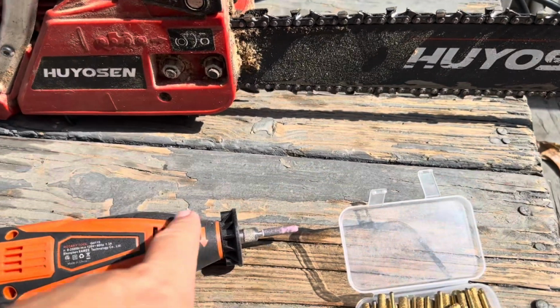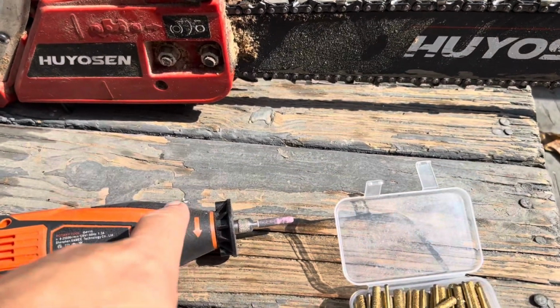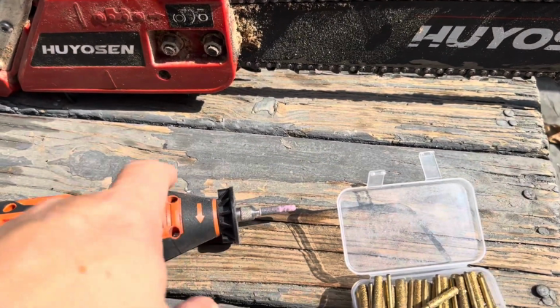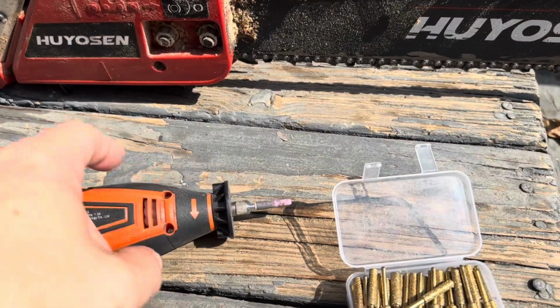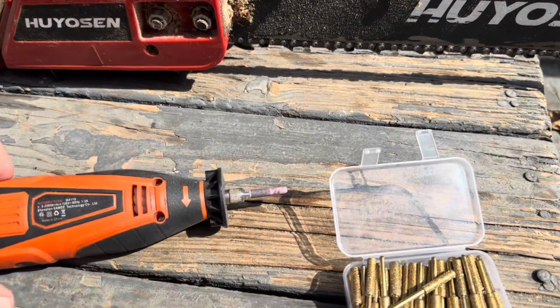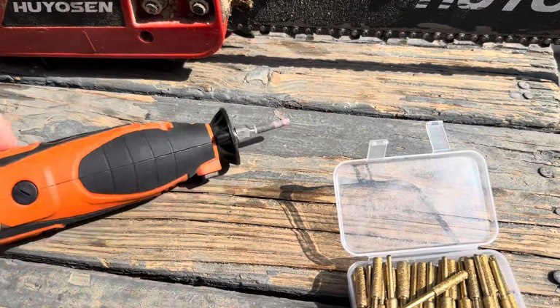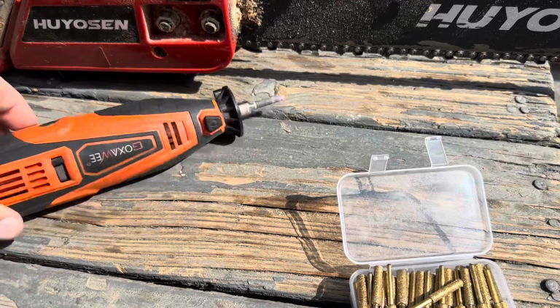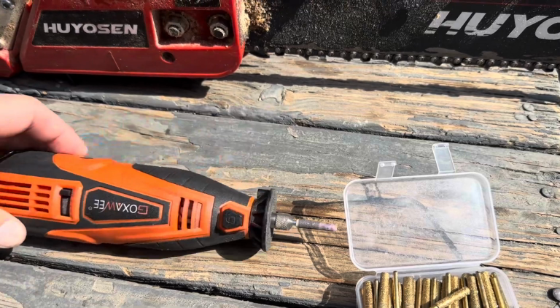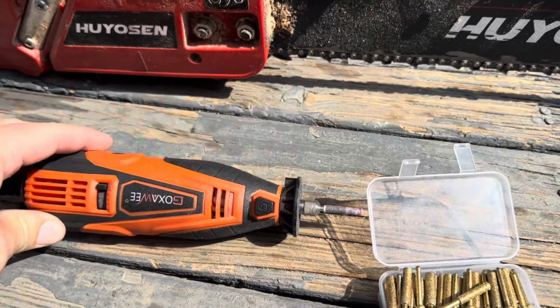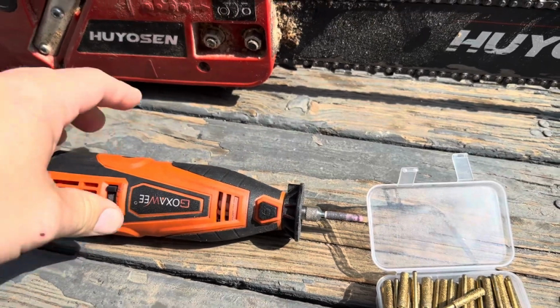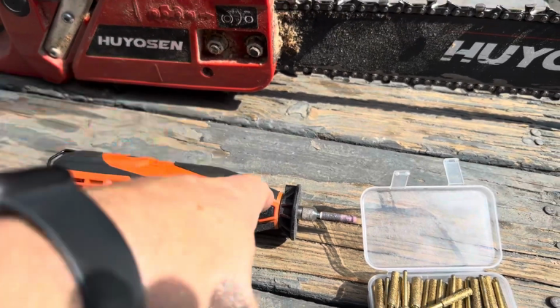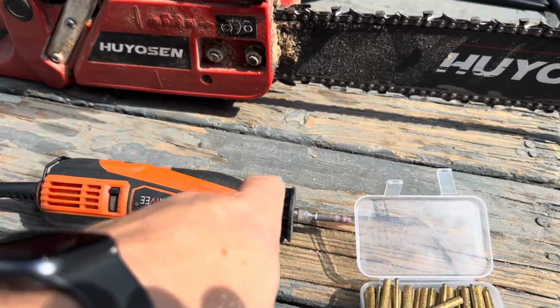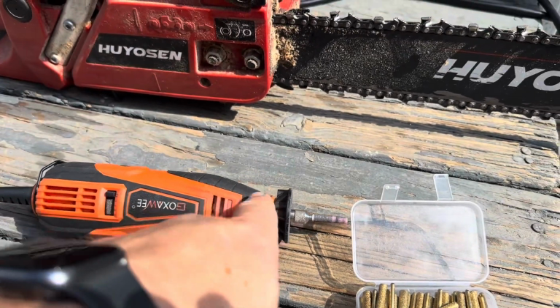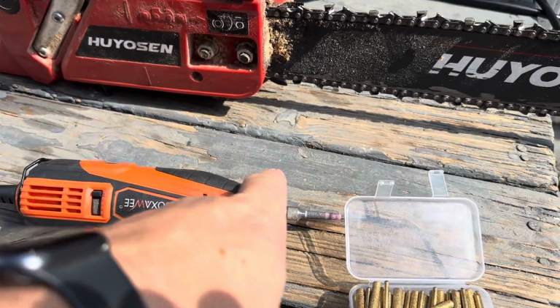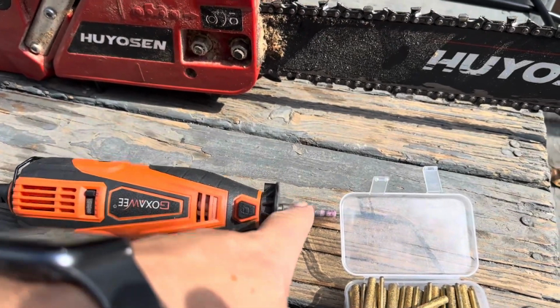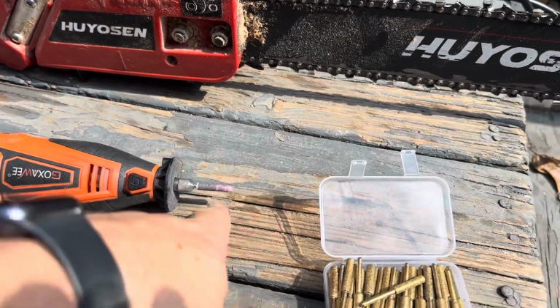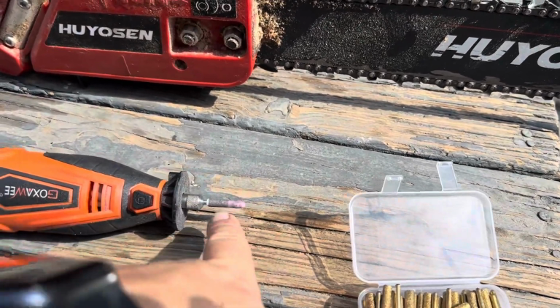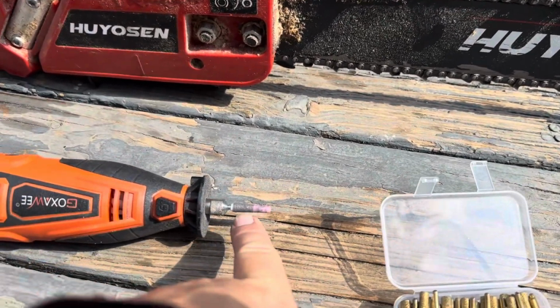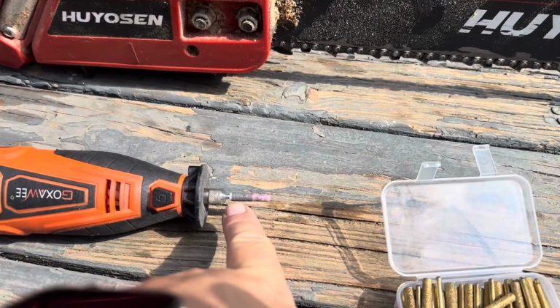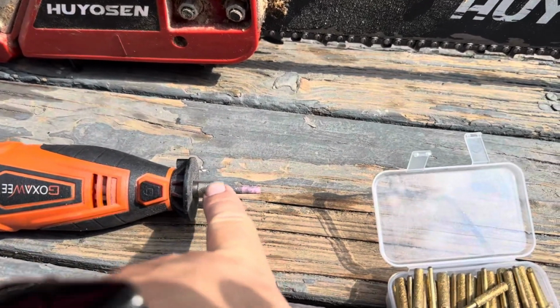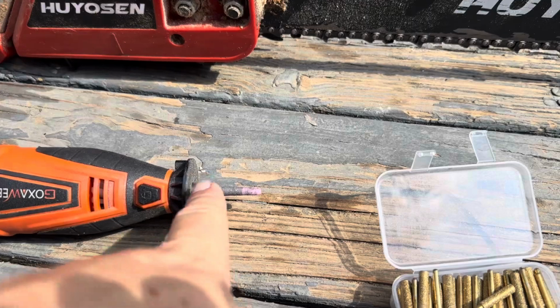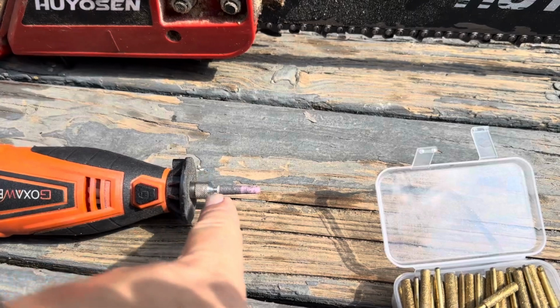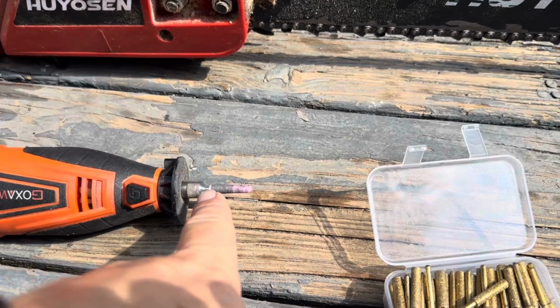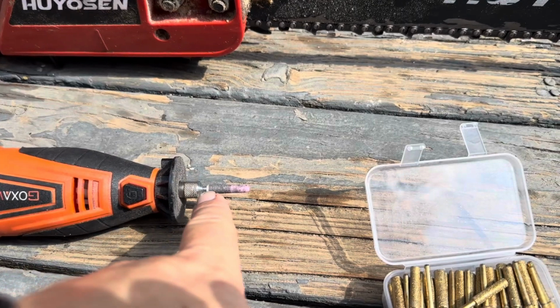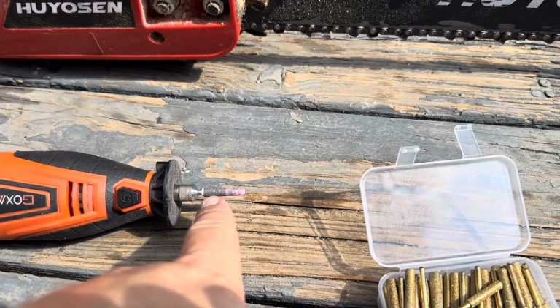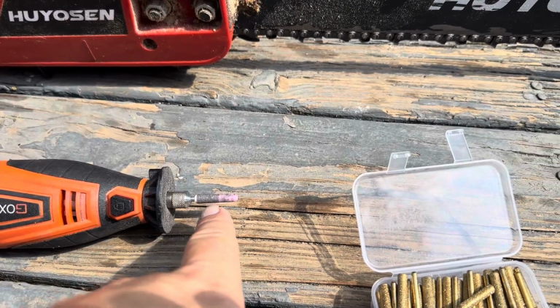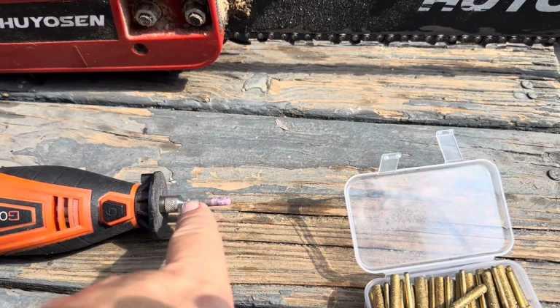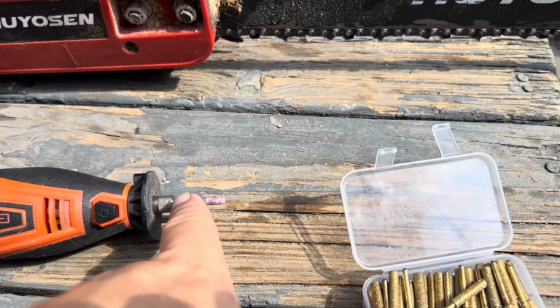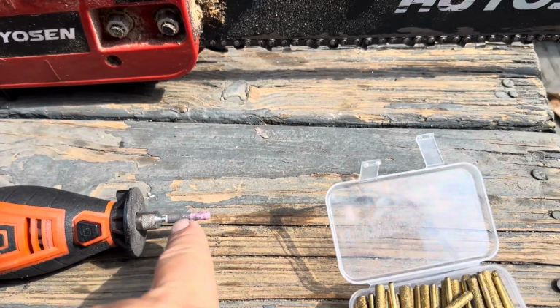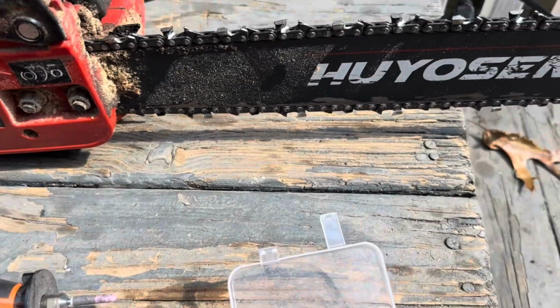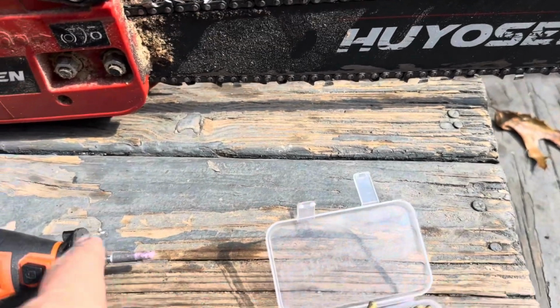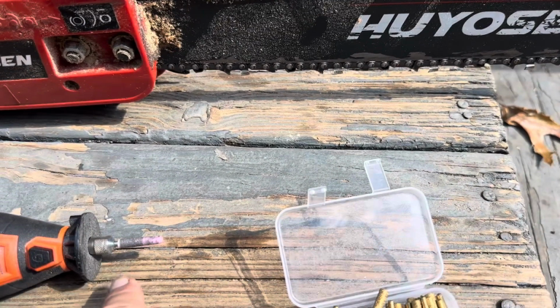These are designed for a Dremel-type tool. This one I purchased is actually designed specifically for a chainsaw, and as you can see I've used it and it's about done. So let me go ahead and pop this off and put one of the new ones on to show you how they work.